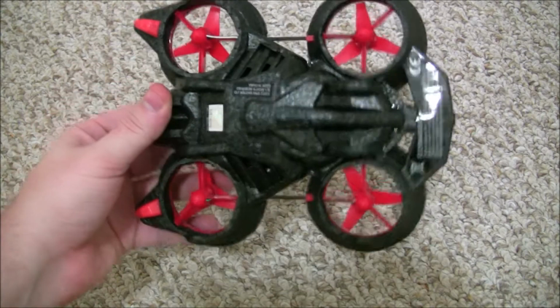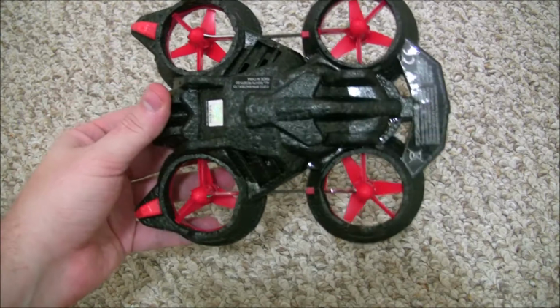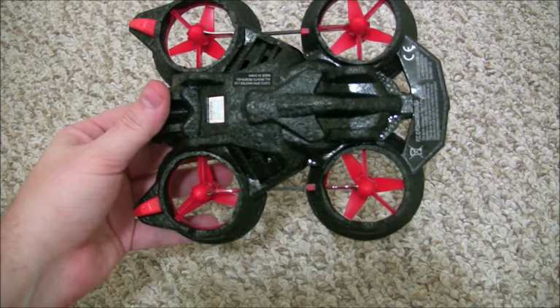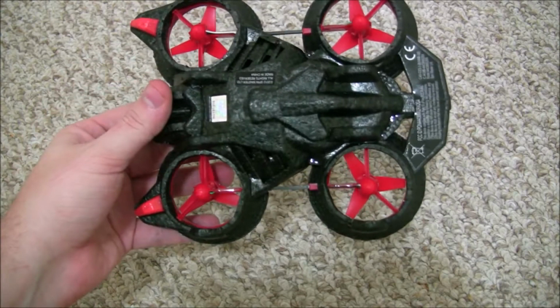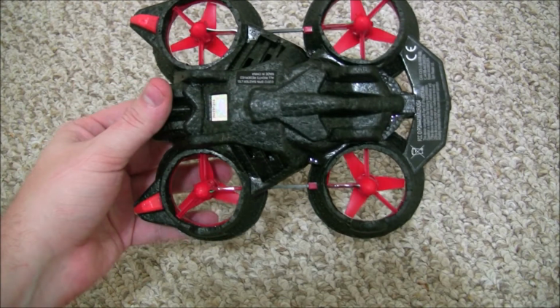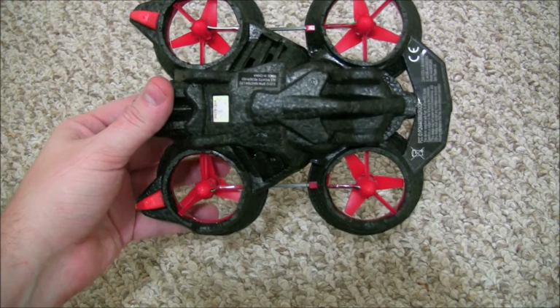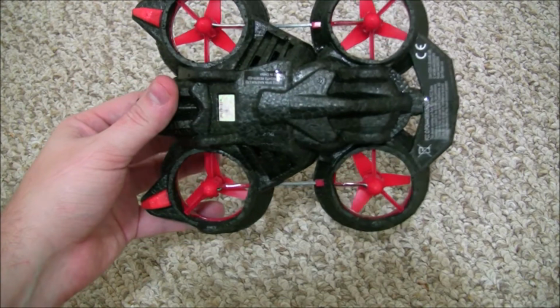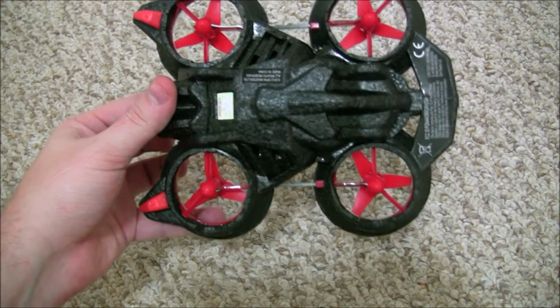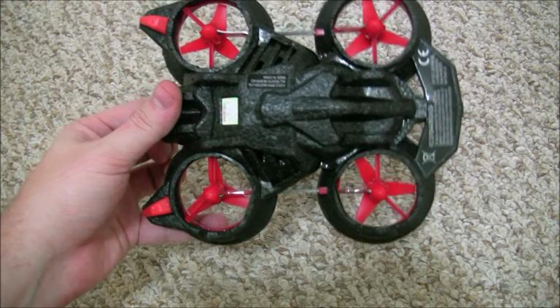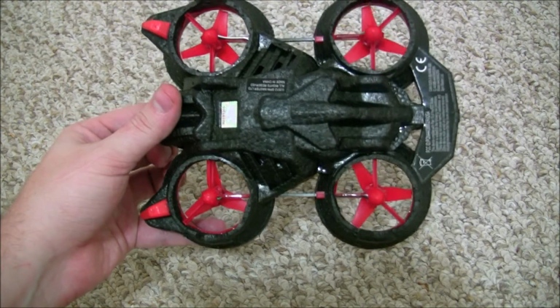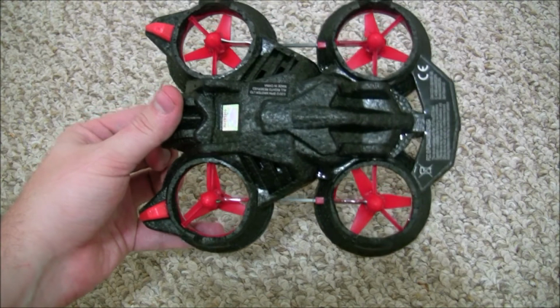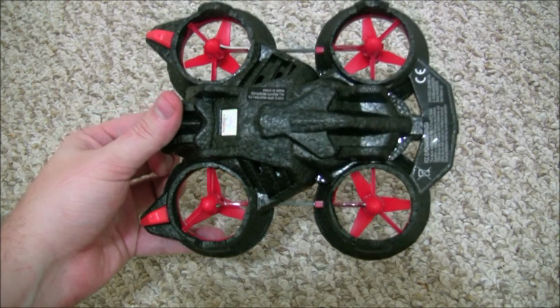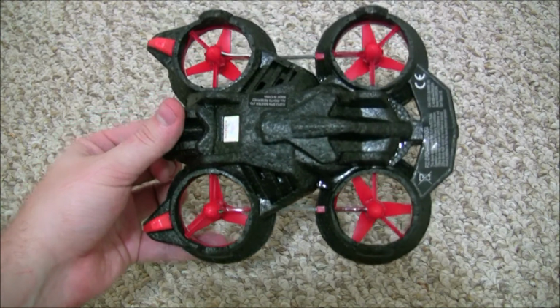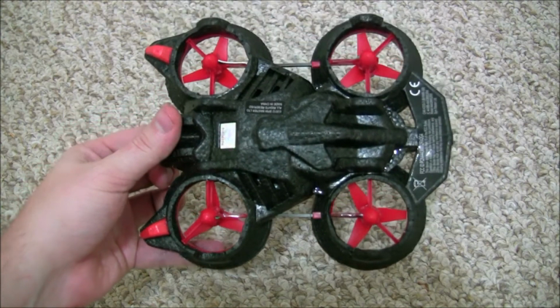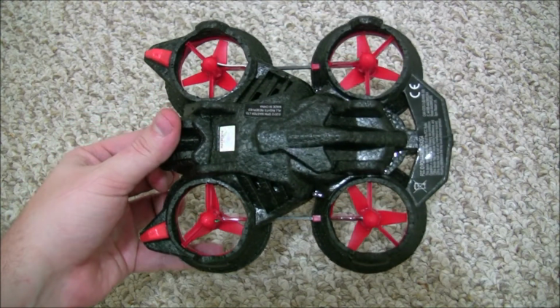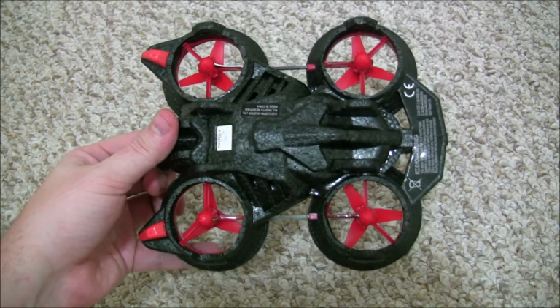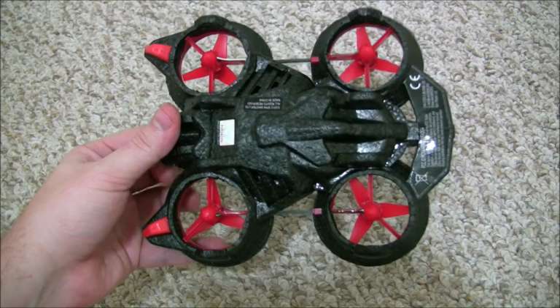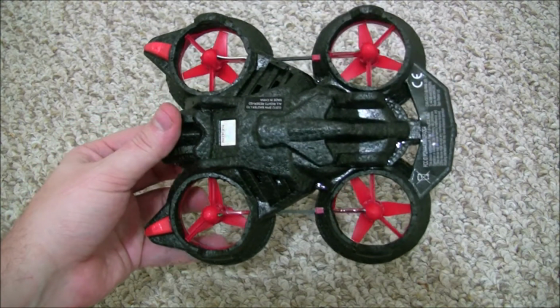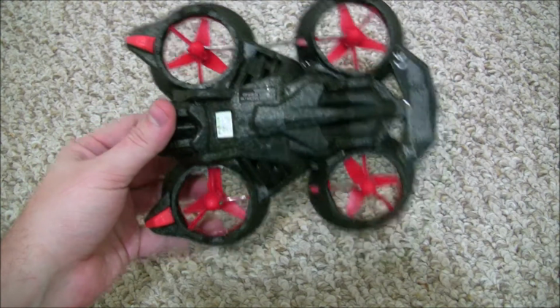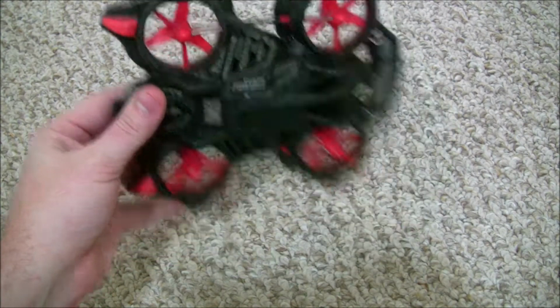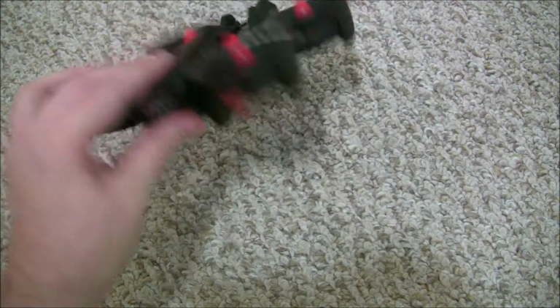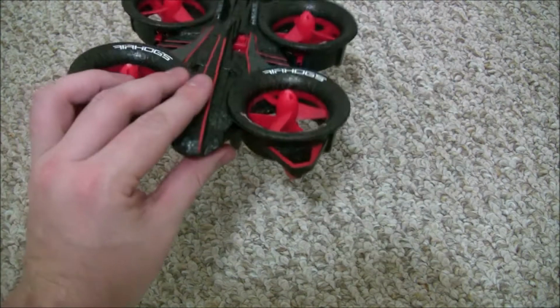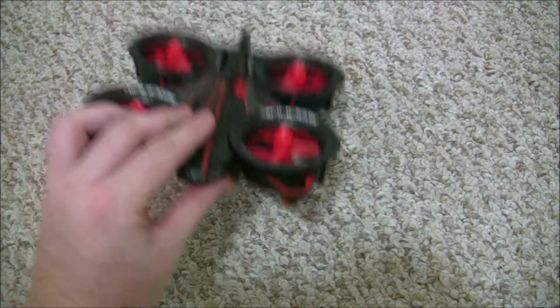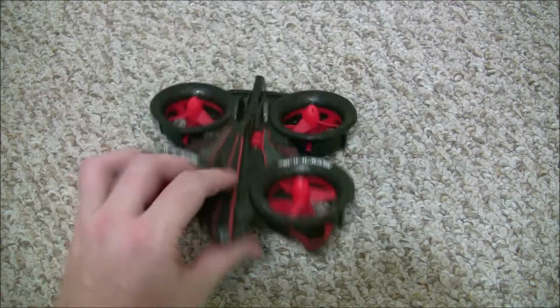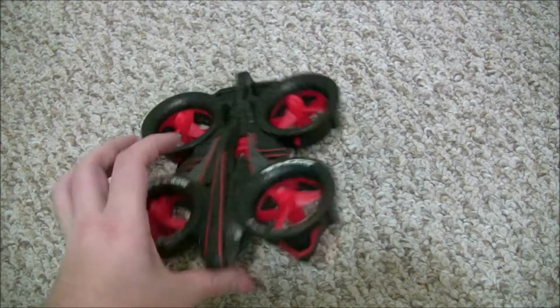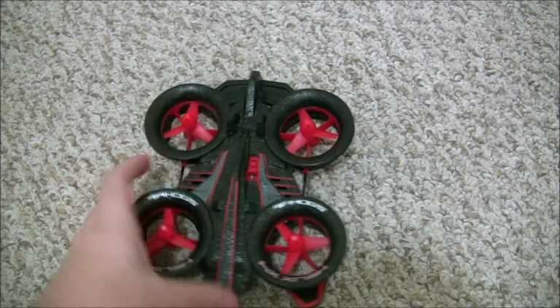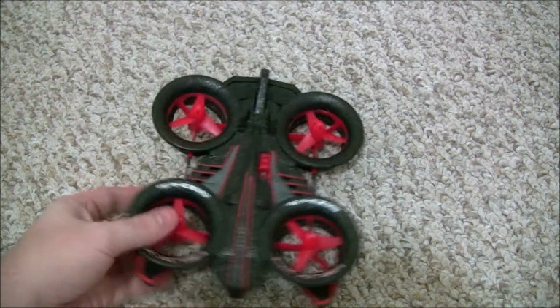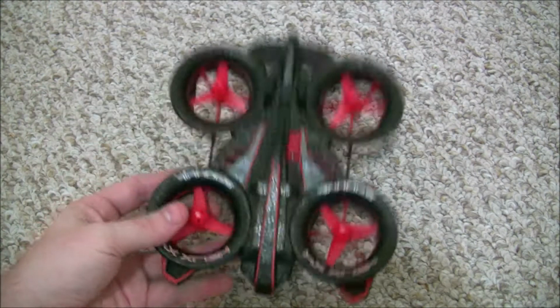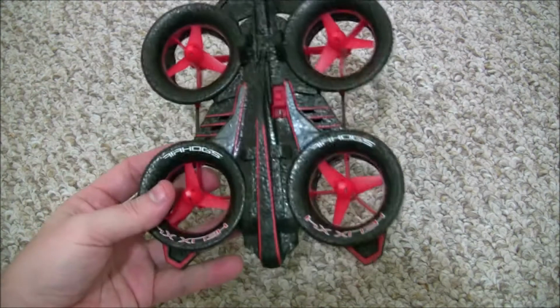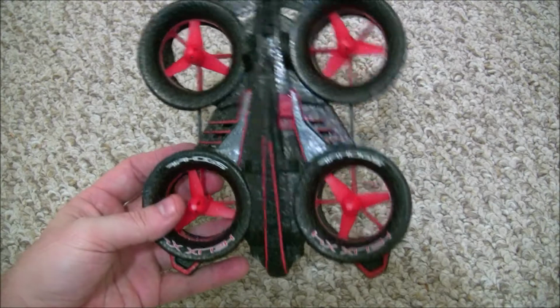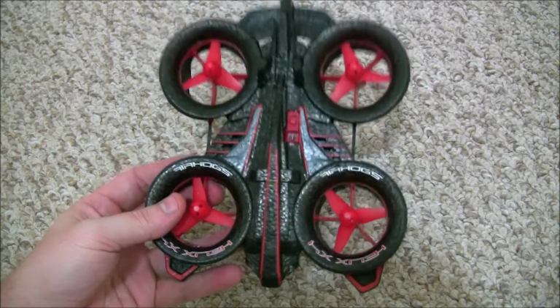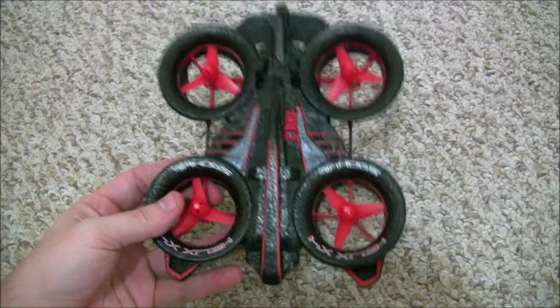It has a foam body so it's really designed to be flown indoors only. If you take it outdoors it's very hard to control because the wind will pick it up and carry it away.